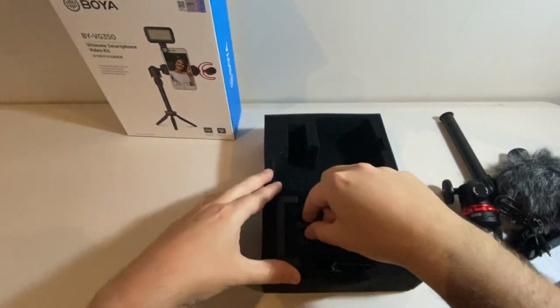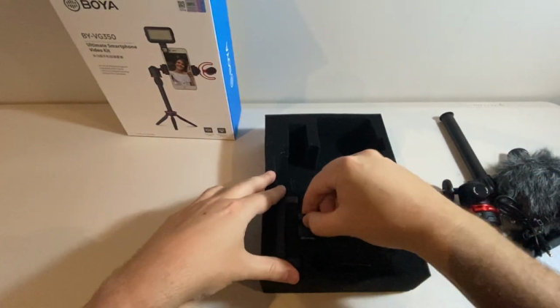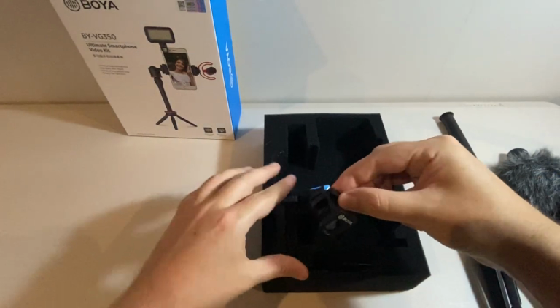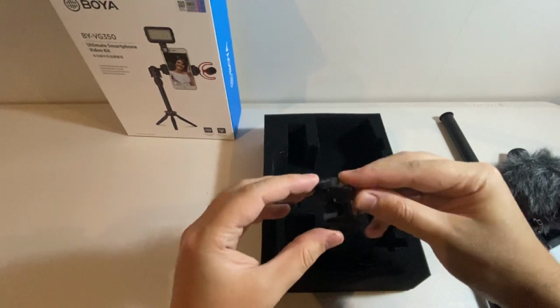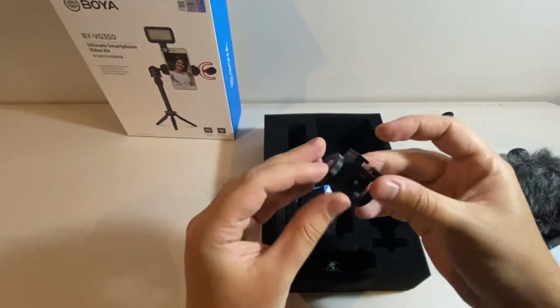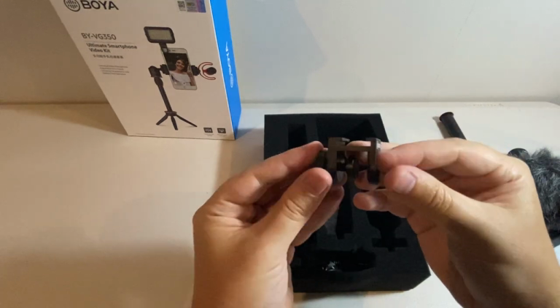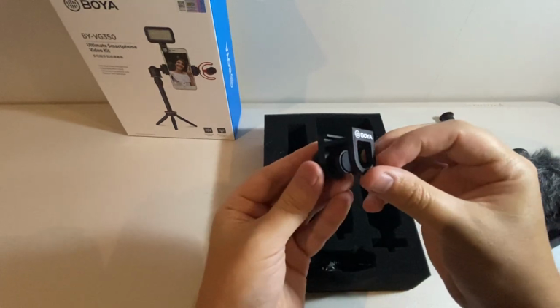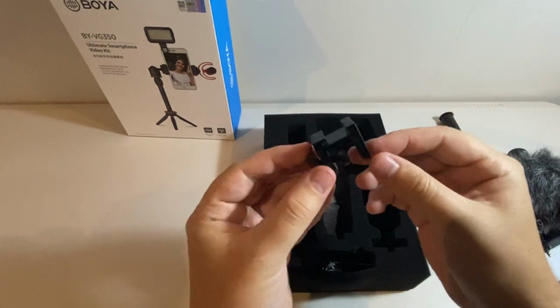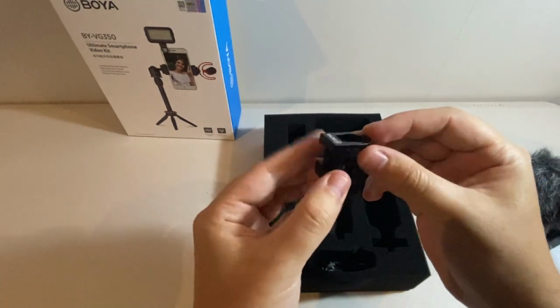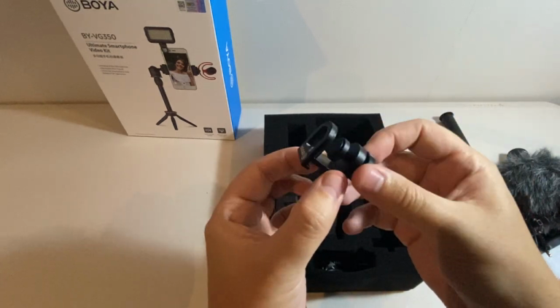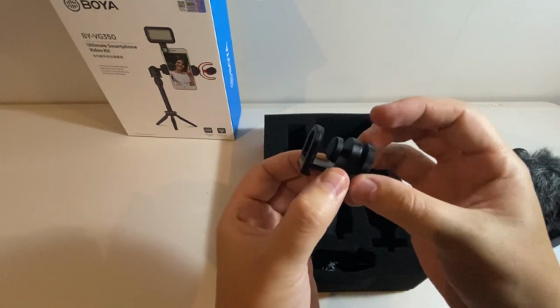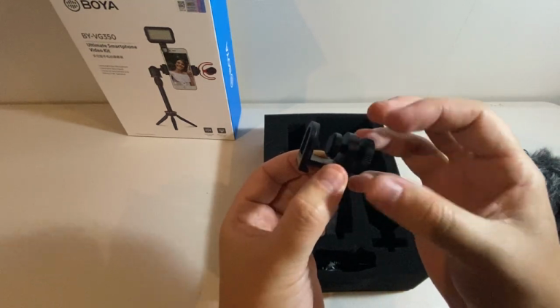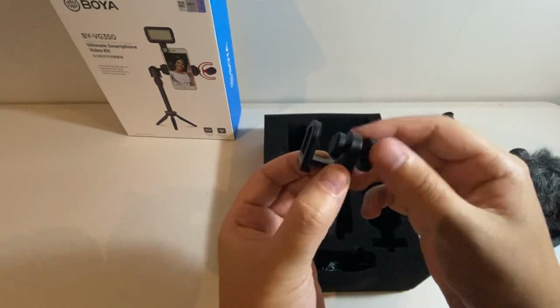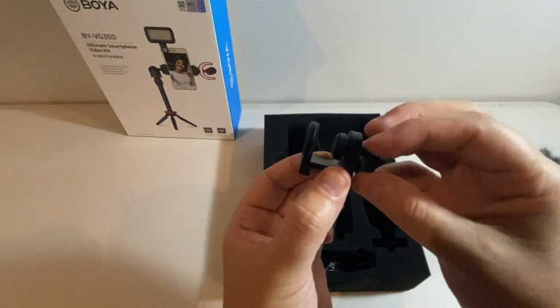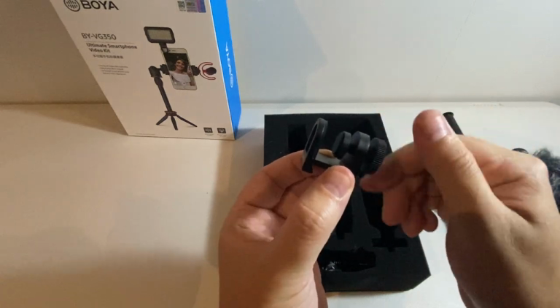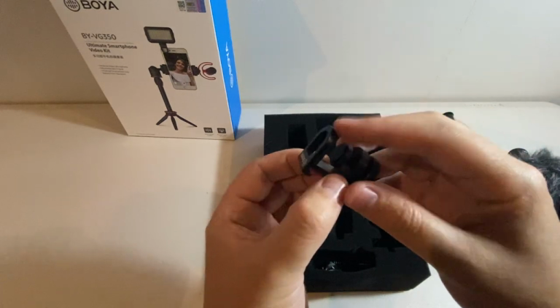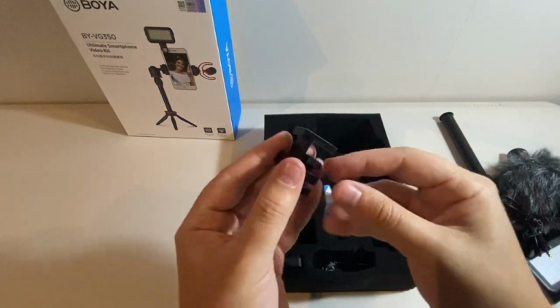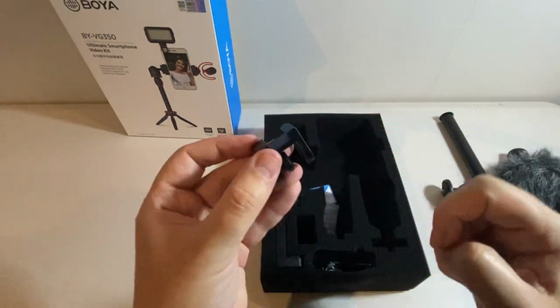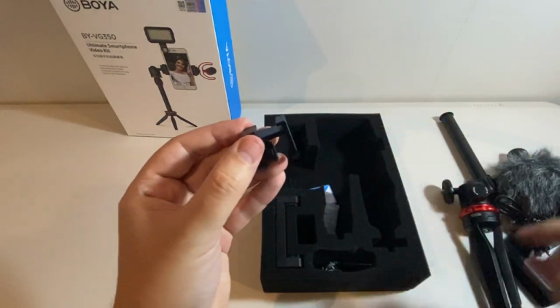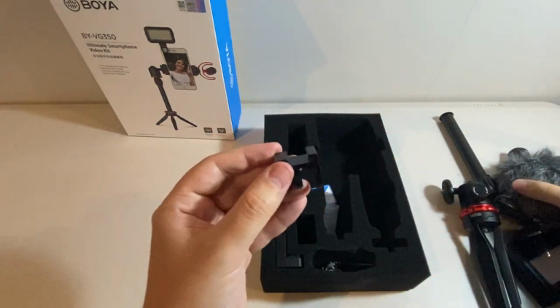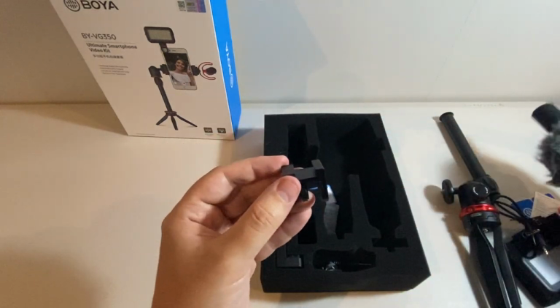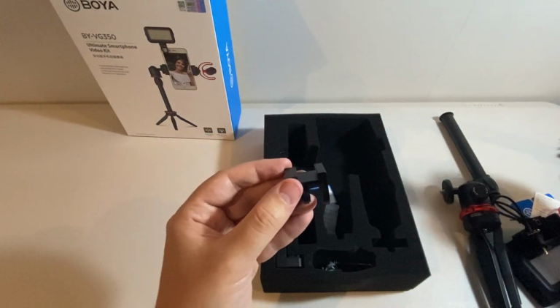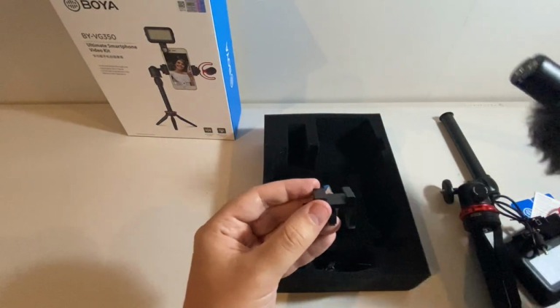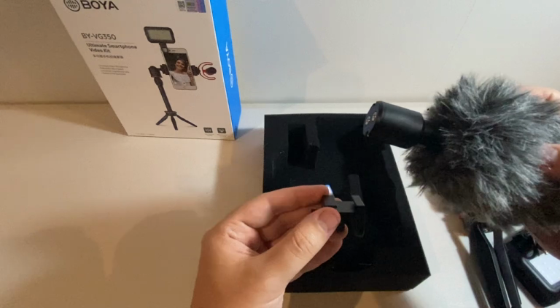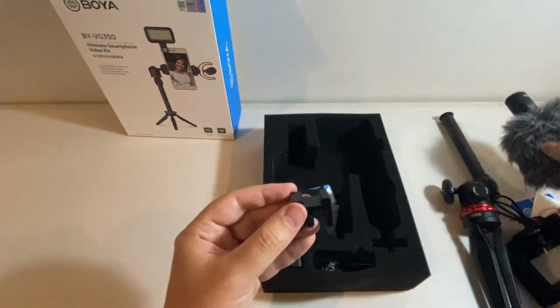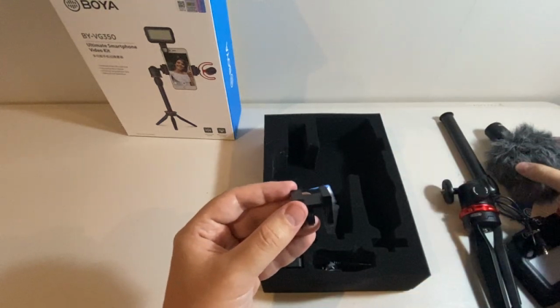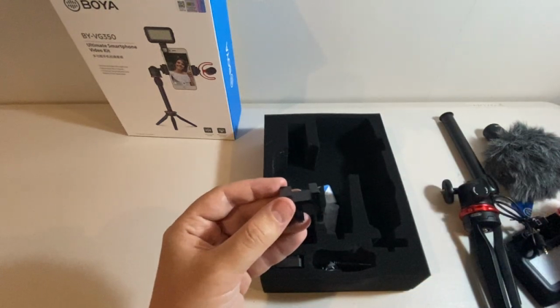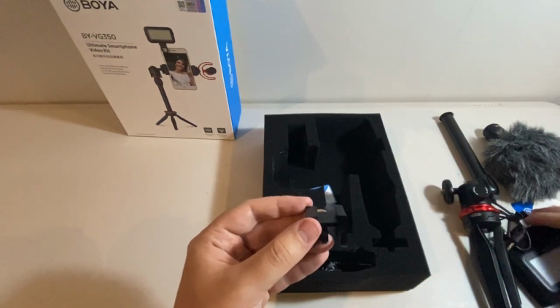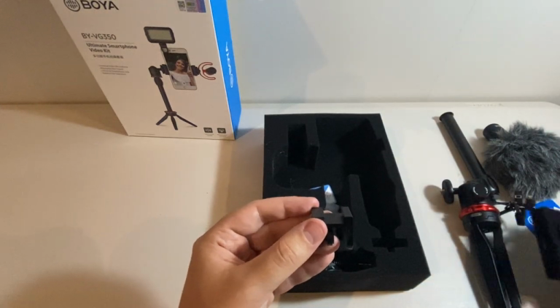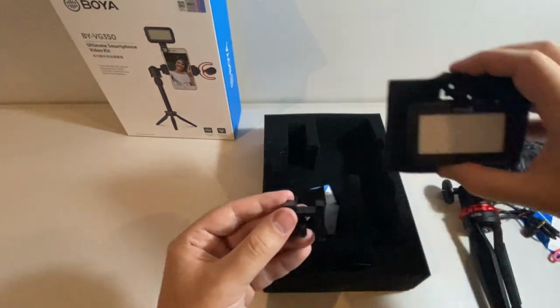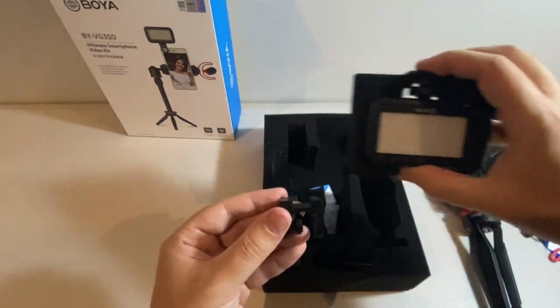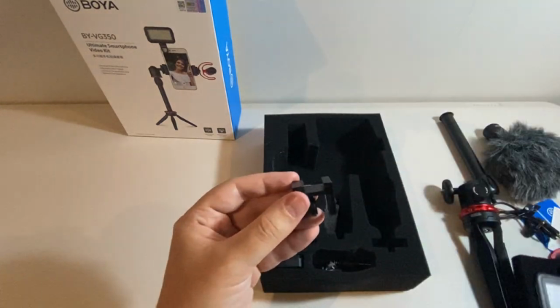Next we have our clamp mount. This one actually clamps onto the phone itself to allow the secondary connection. So on the first mount we might have our microphone, and on the second we might have our LED.